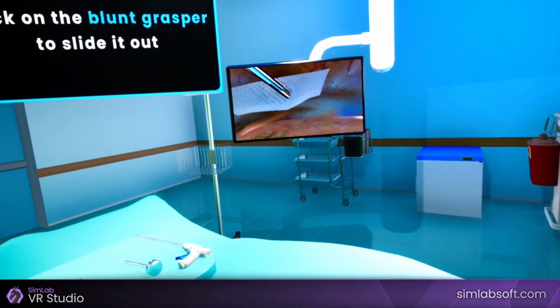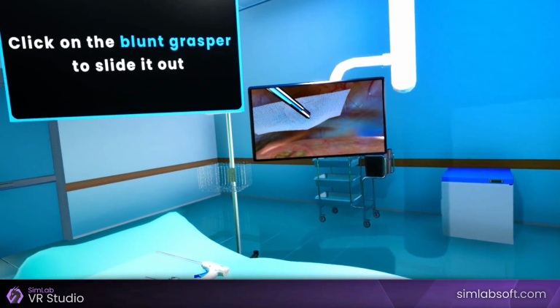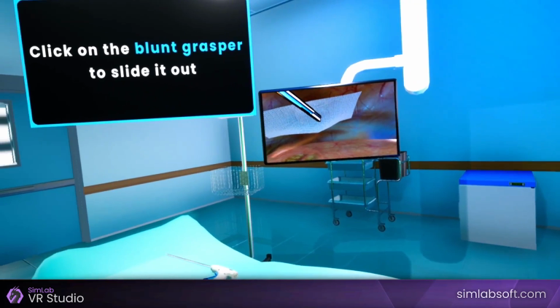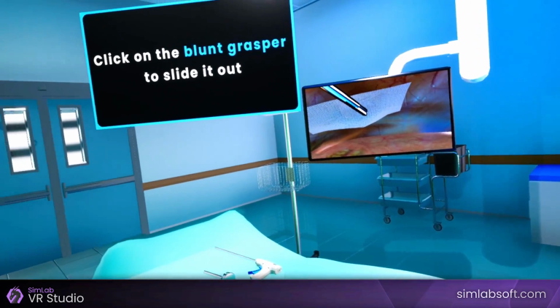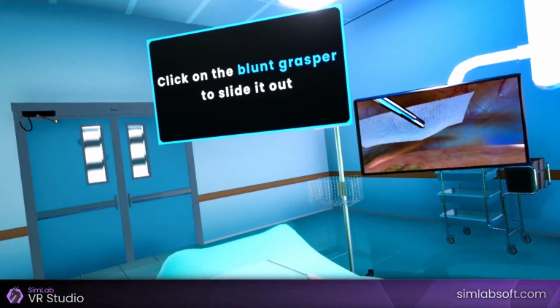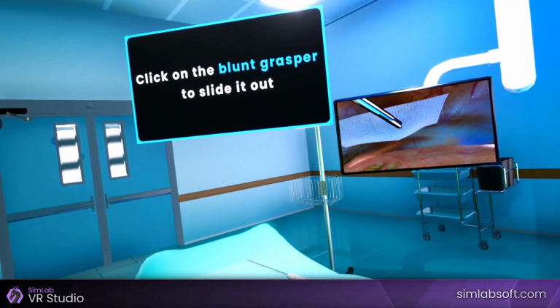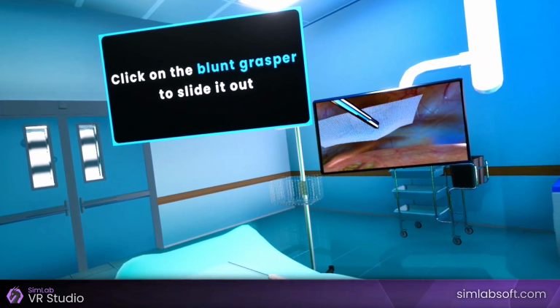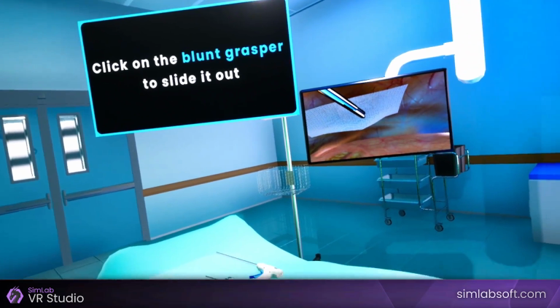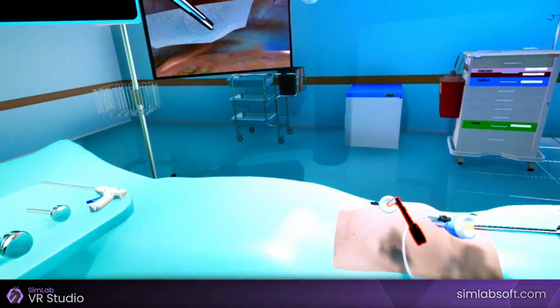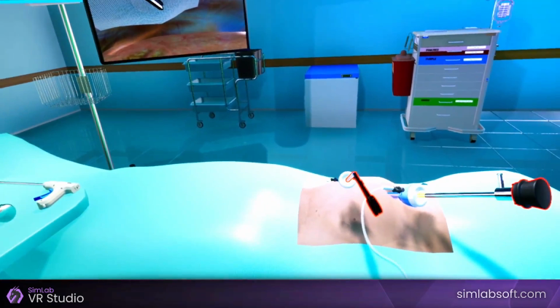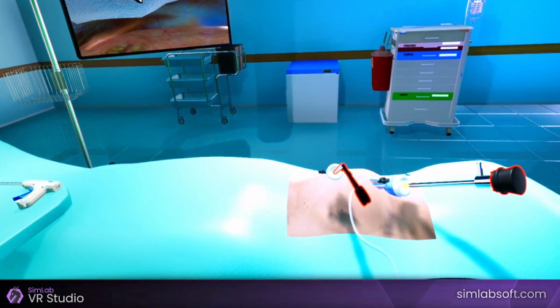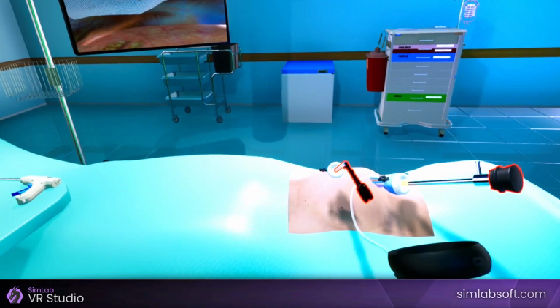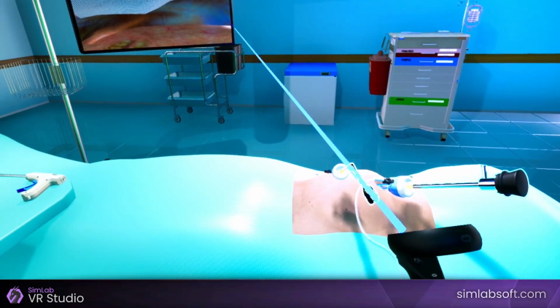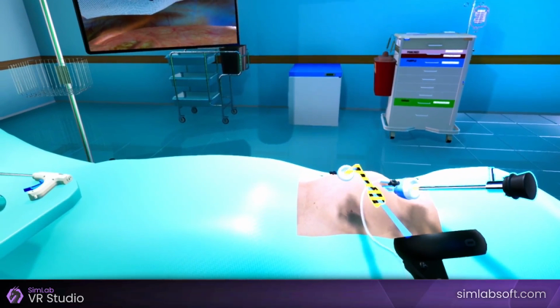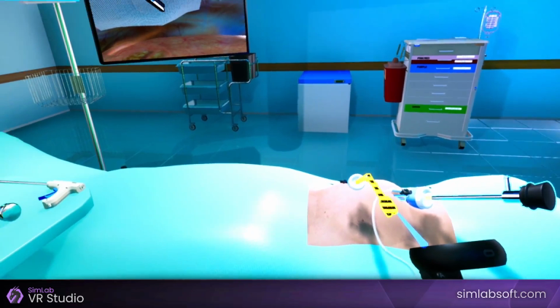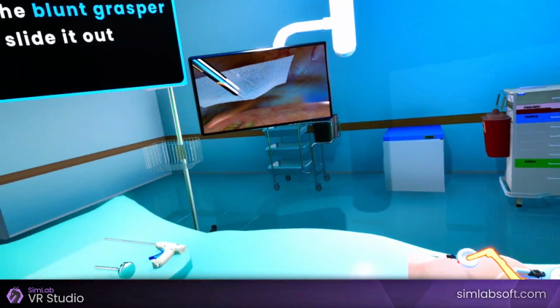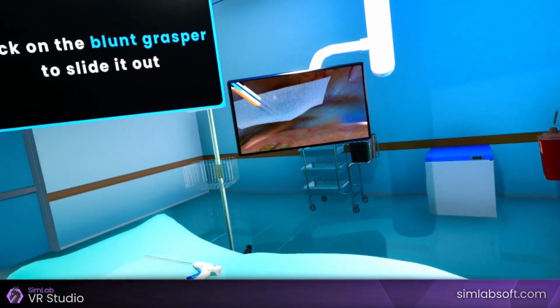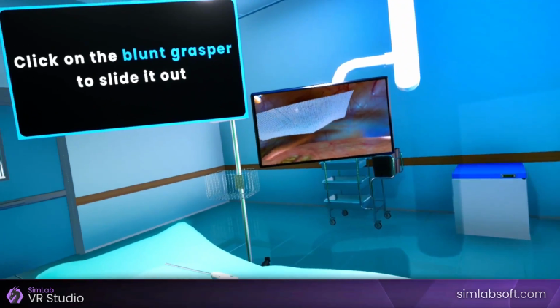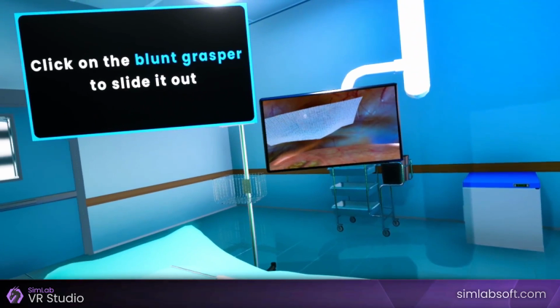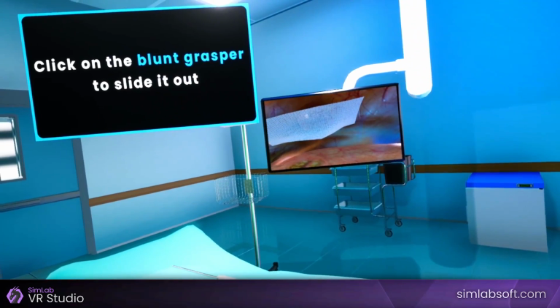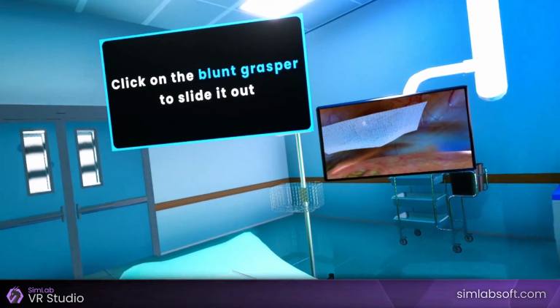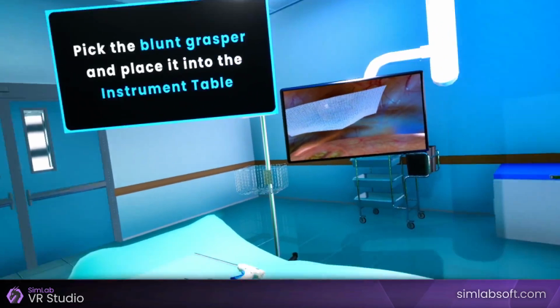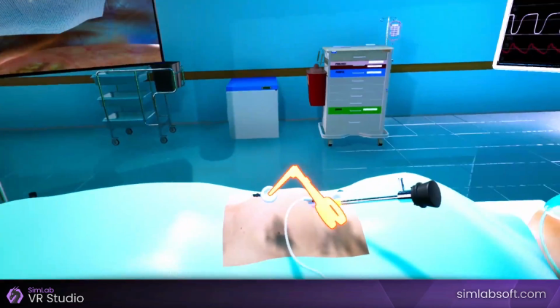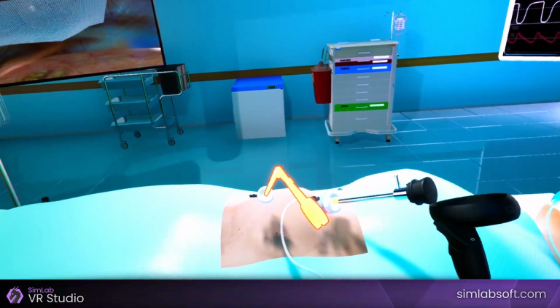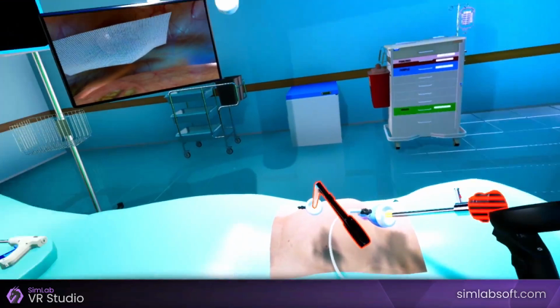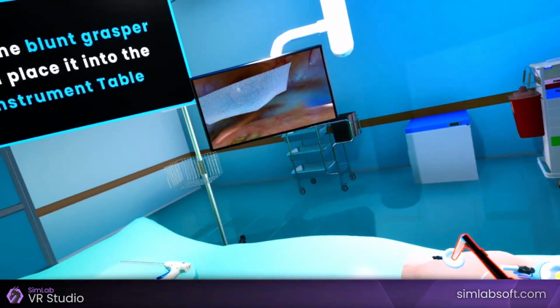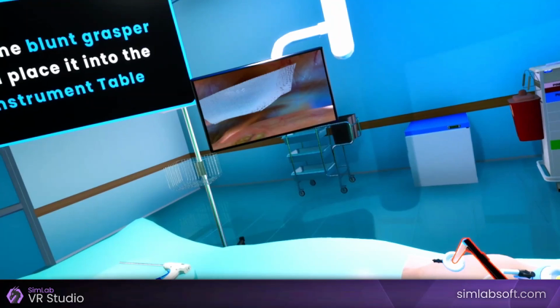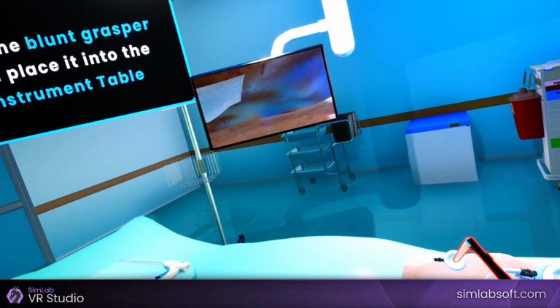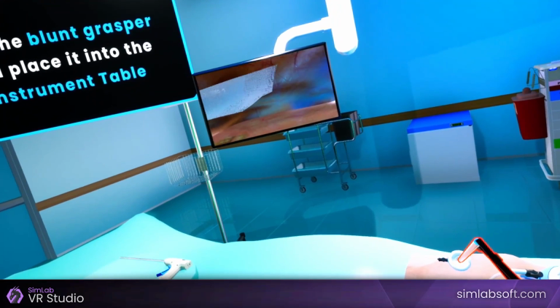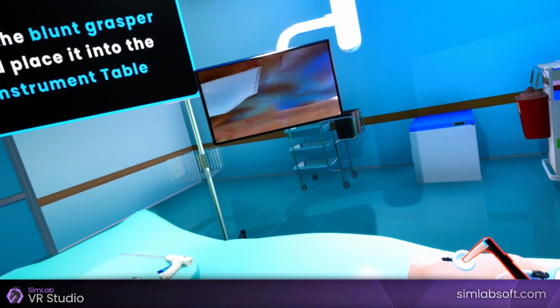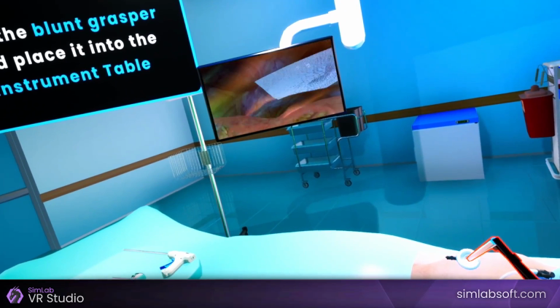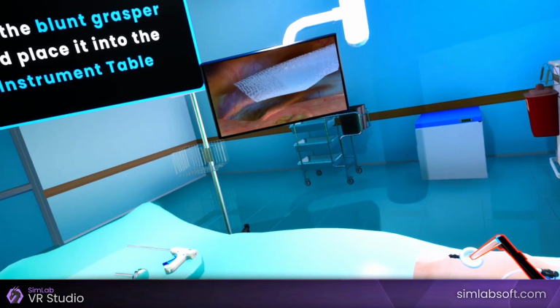Click on the blunt grasper to slide it out. Pick the blunt grasper and place it on the instrument table.